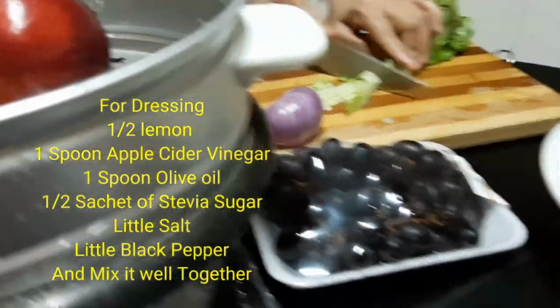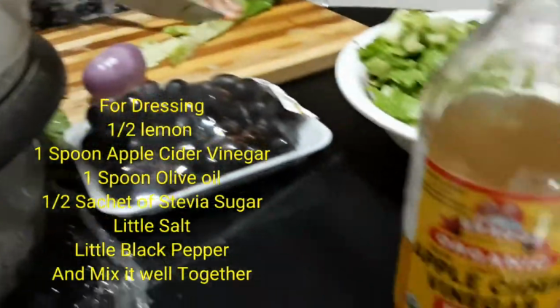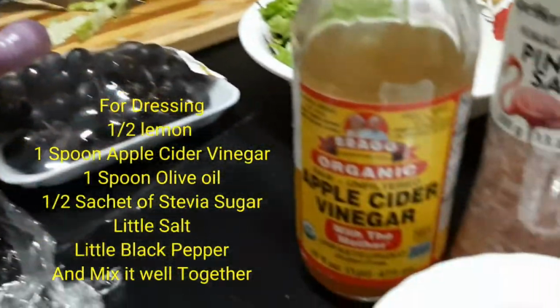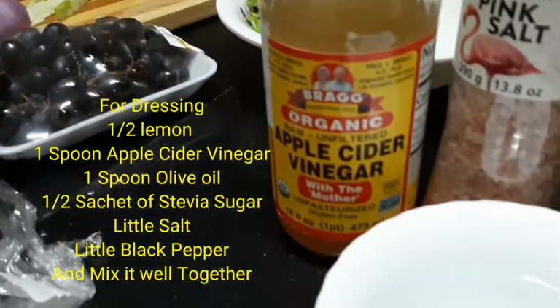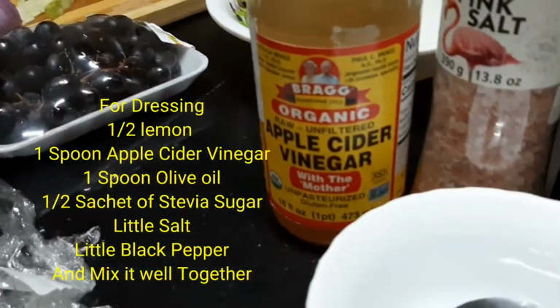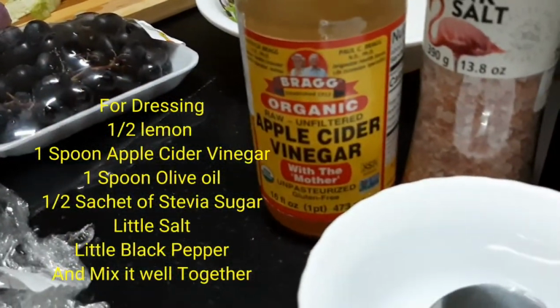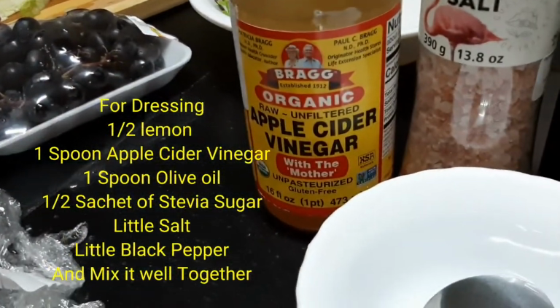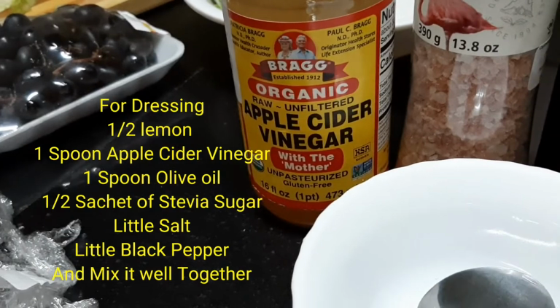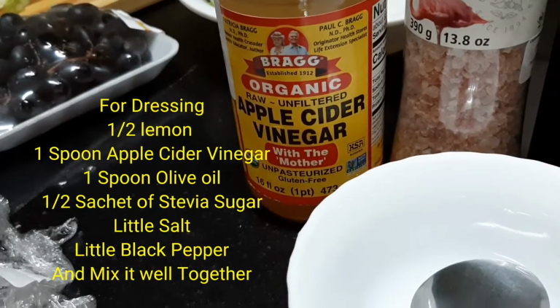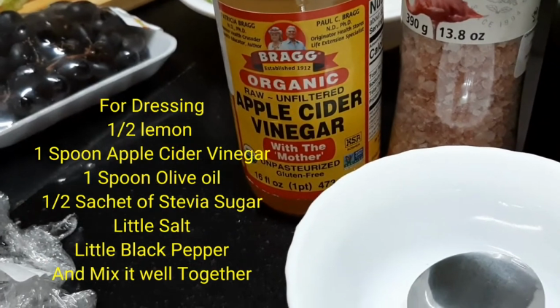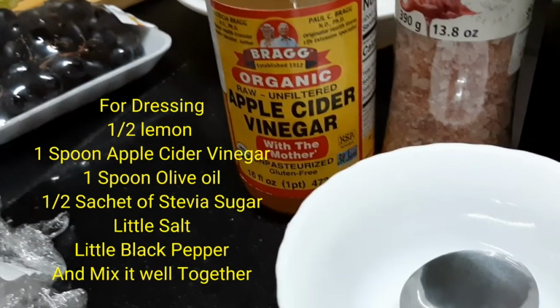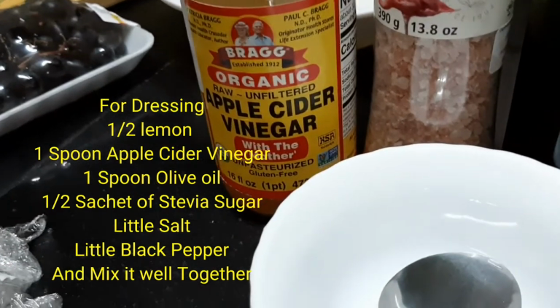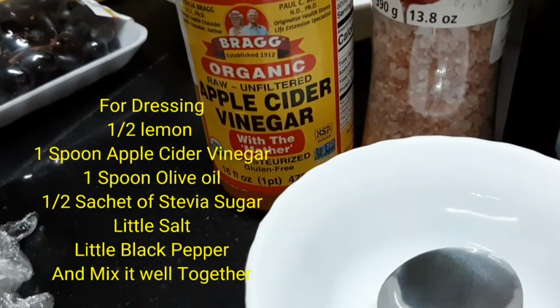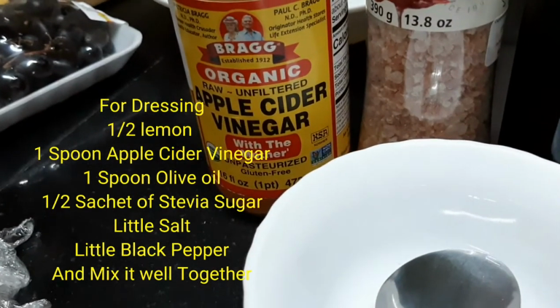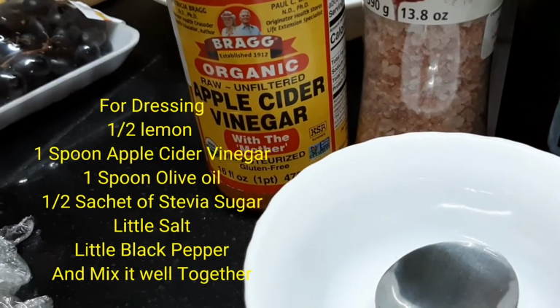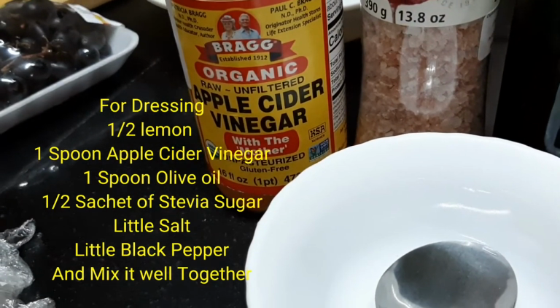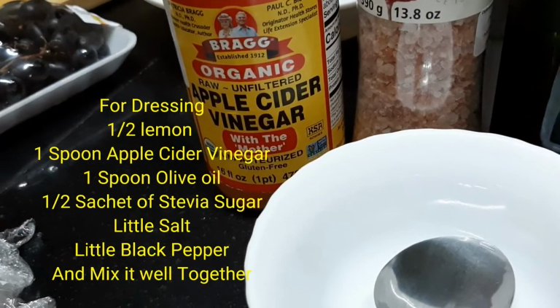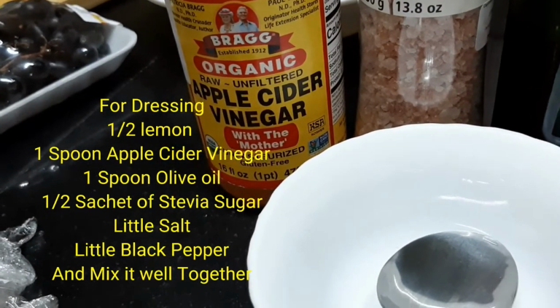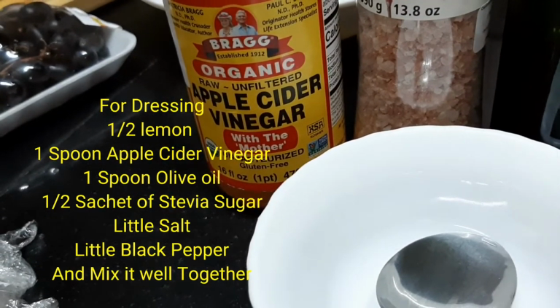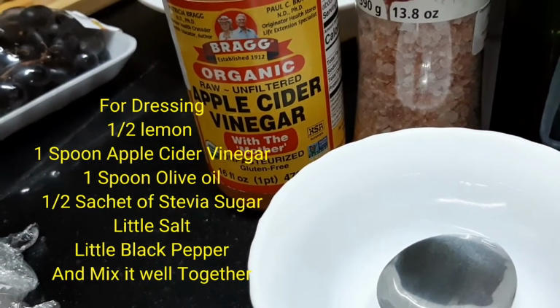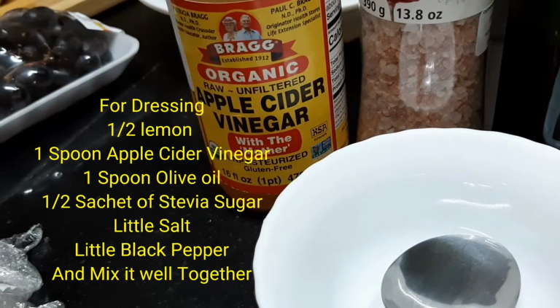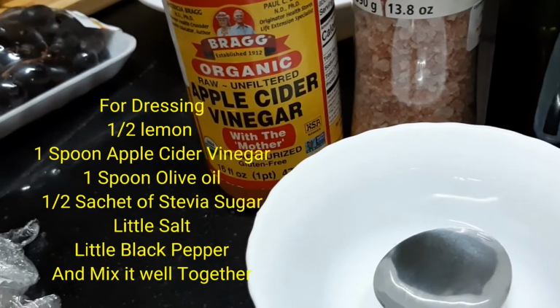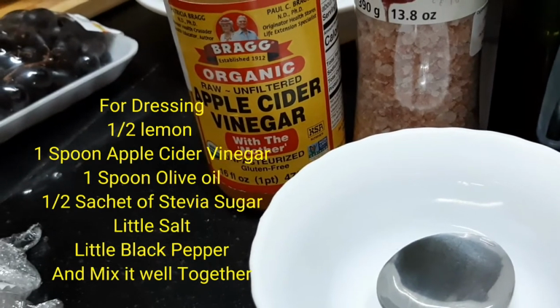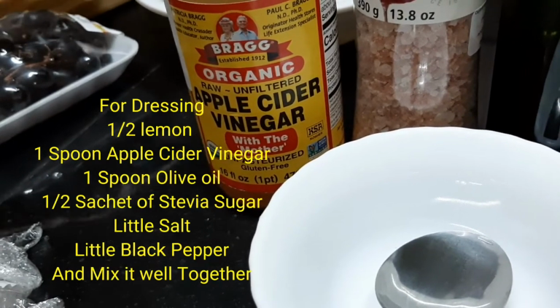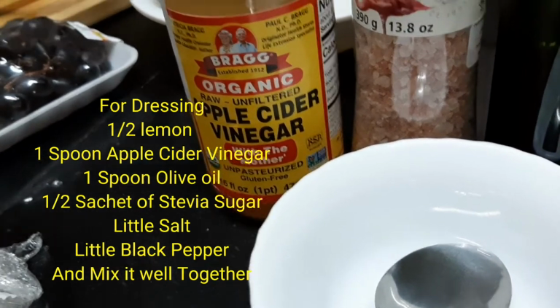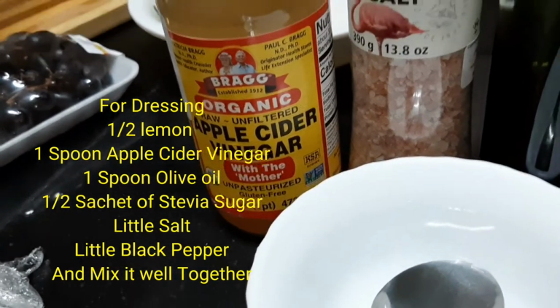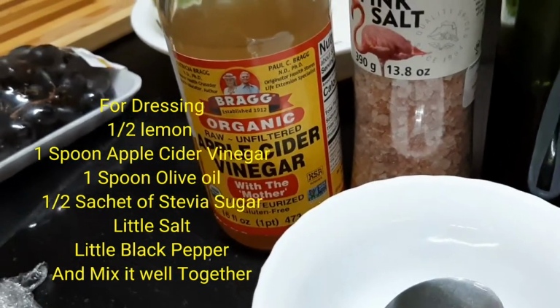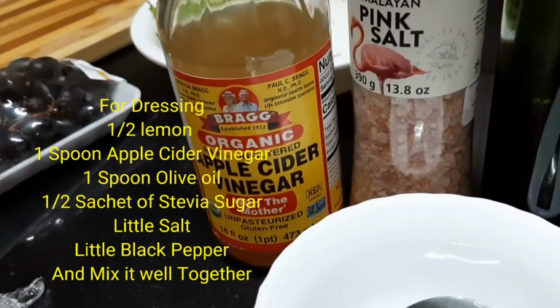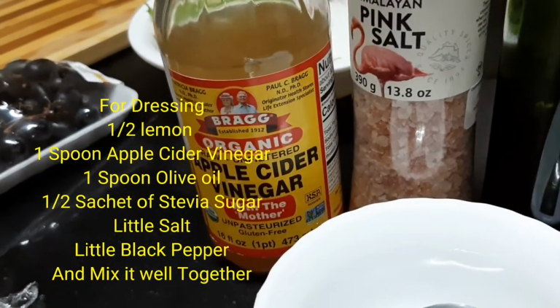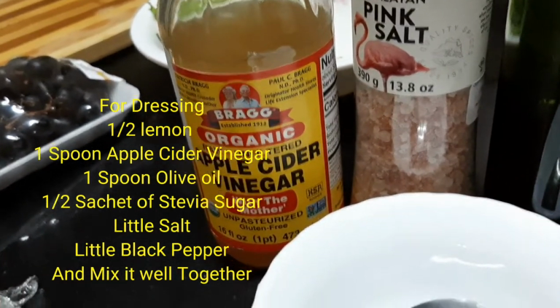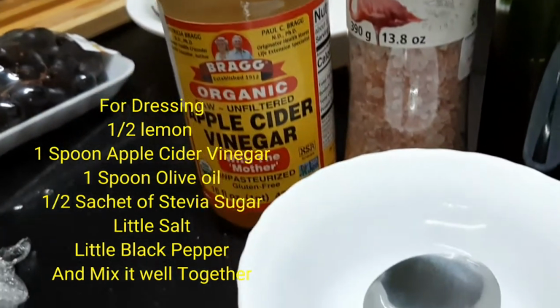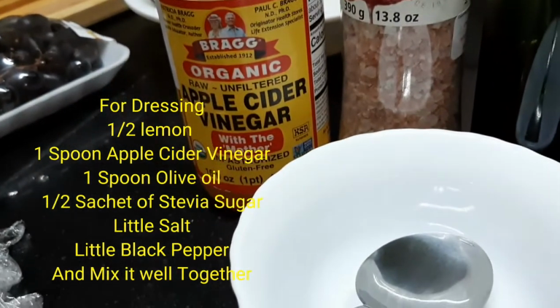So that would be lemon, lemon and olive oil, with vinegar and sugar, and then a little bit of salt.